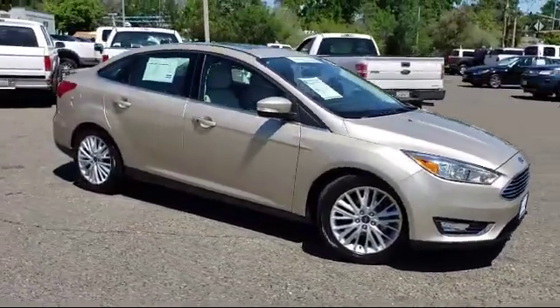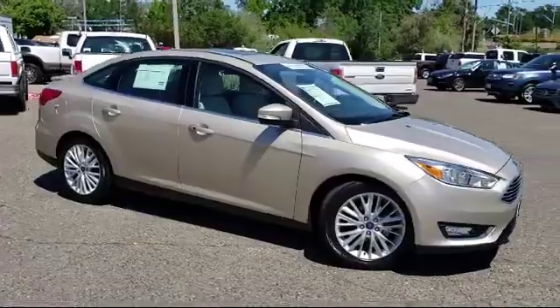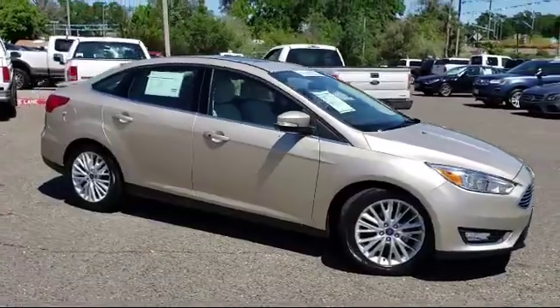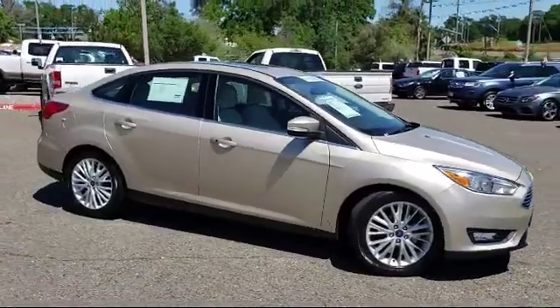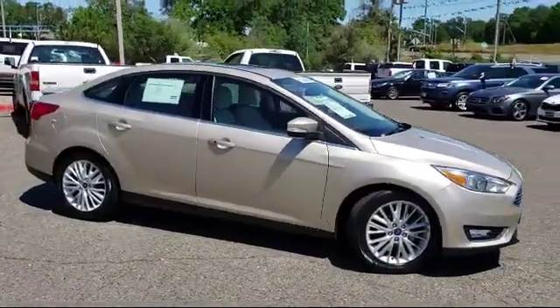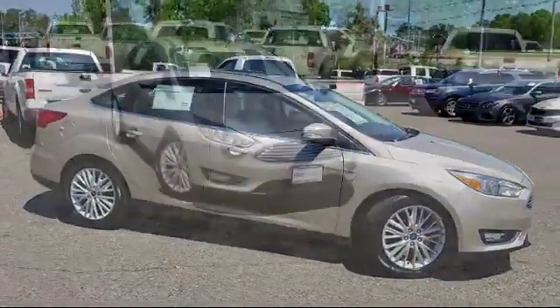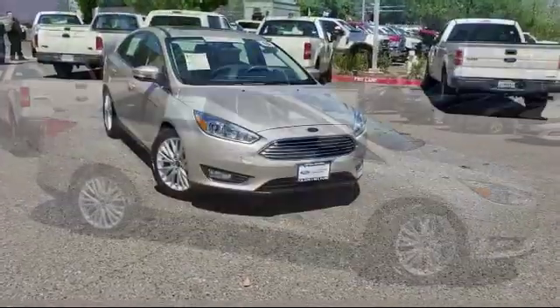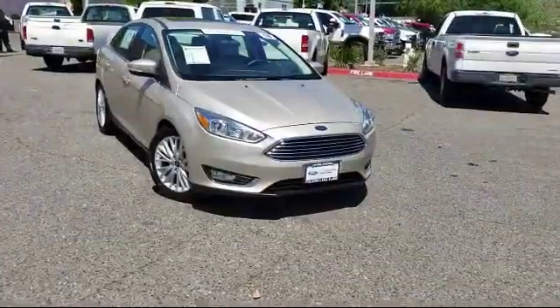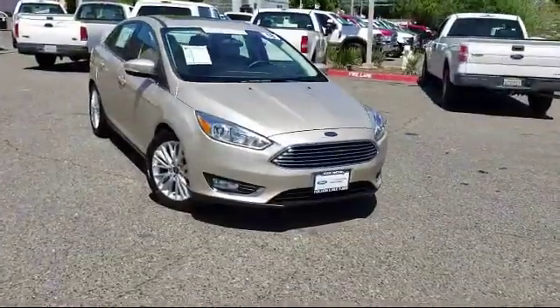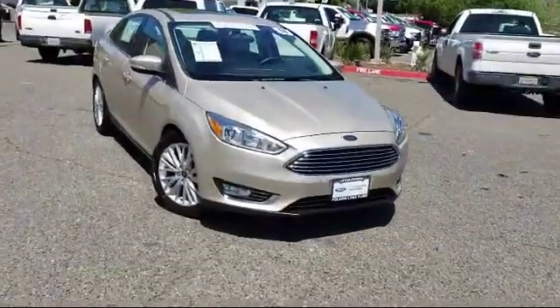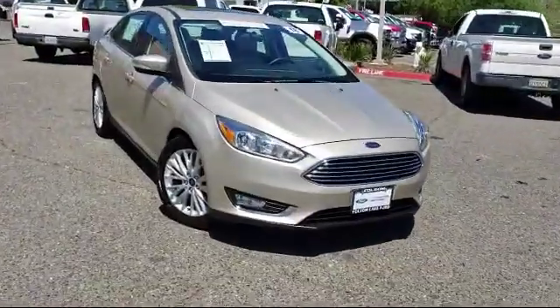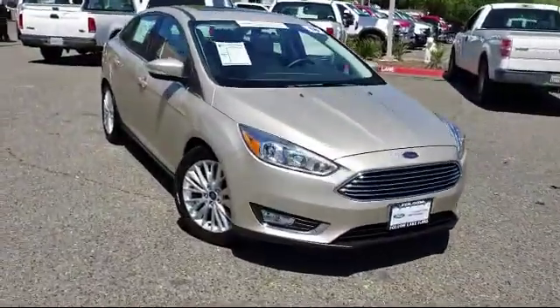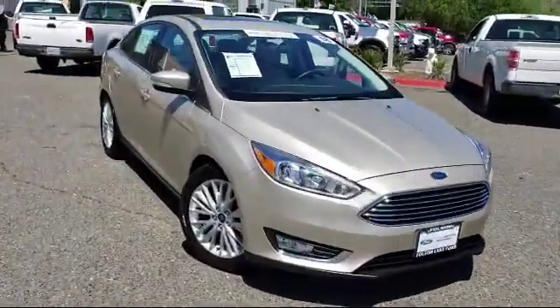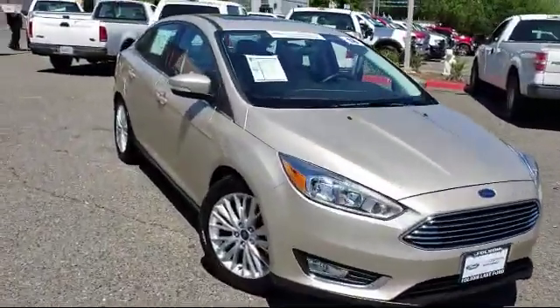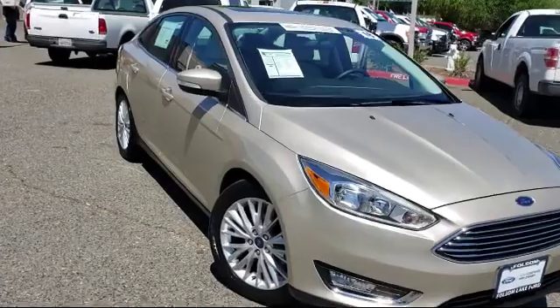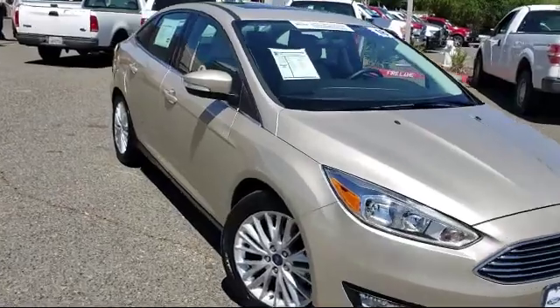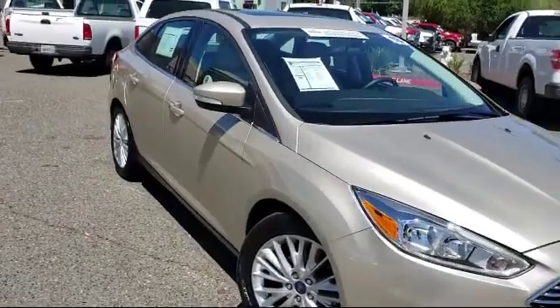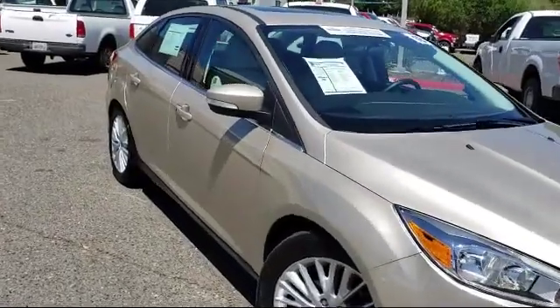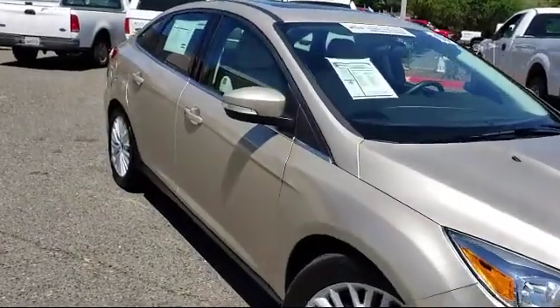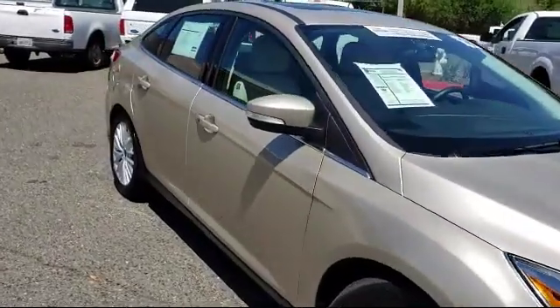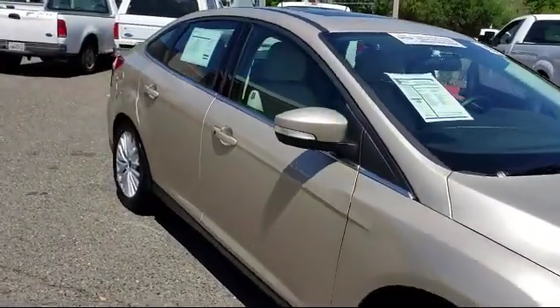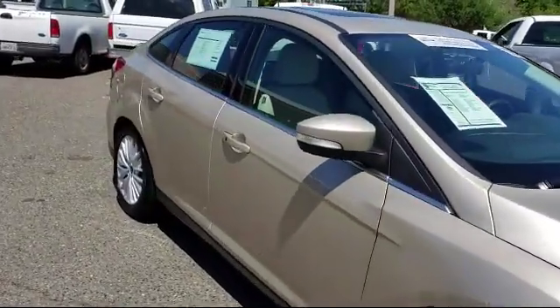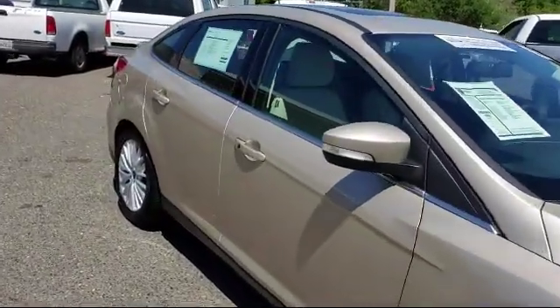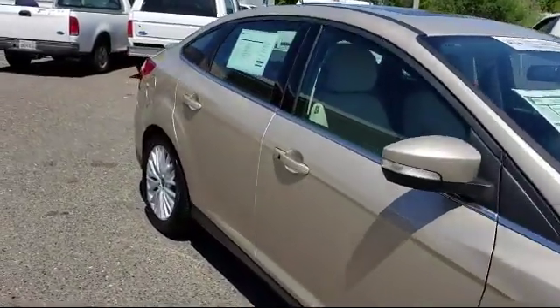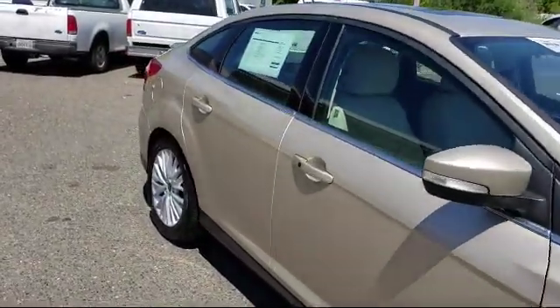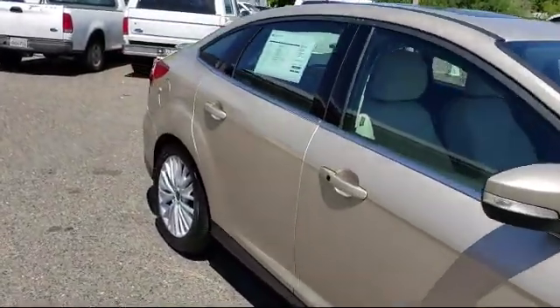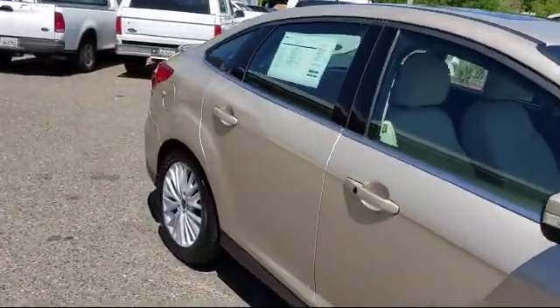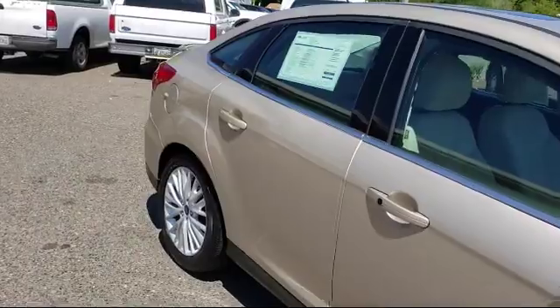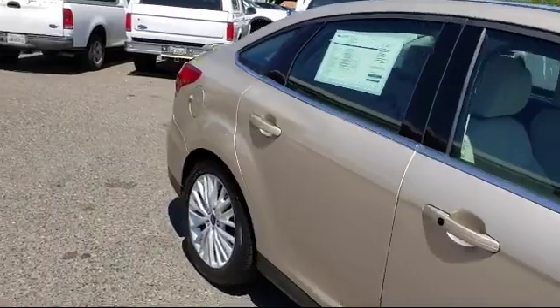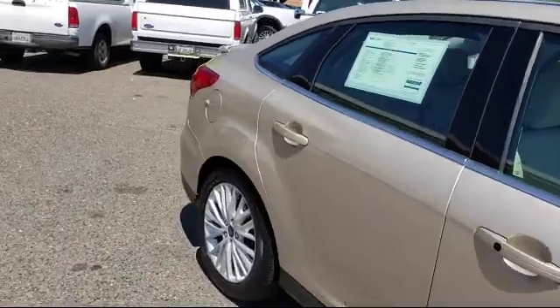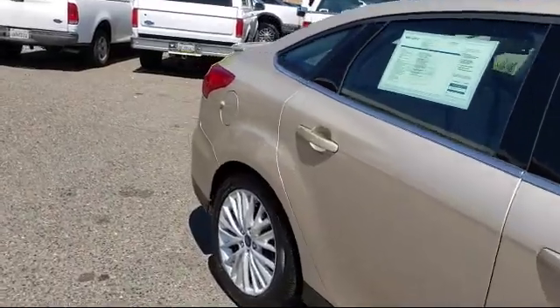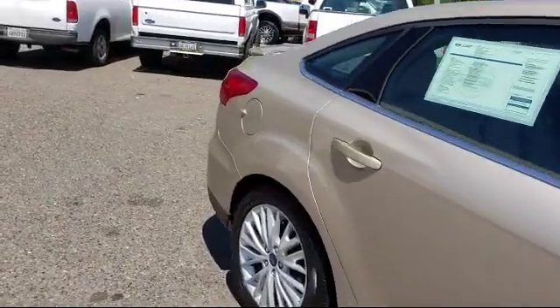And comes equipped with rear spoiler, parking sensors, keyless entry, rear view camera, heated front seats, Sirius XM satellite radio, and tire pressure monitoring system.